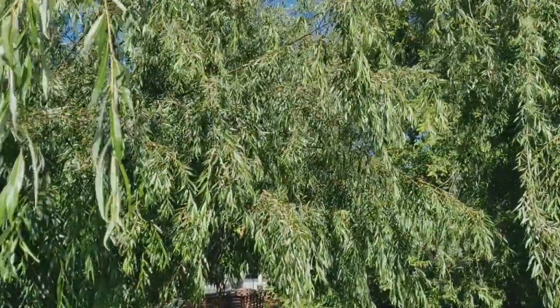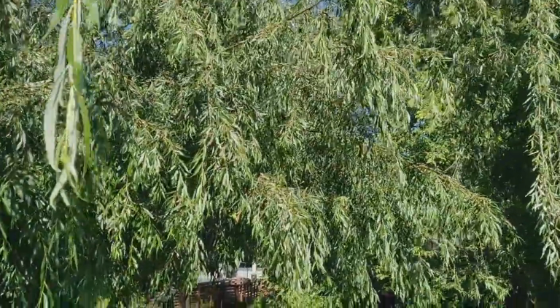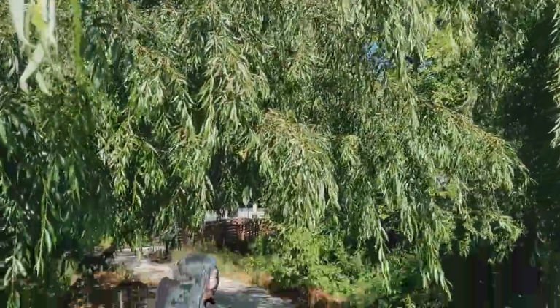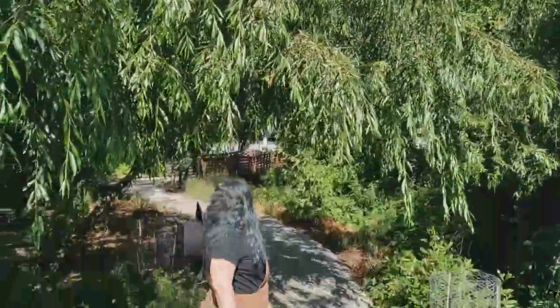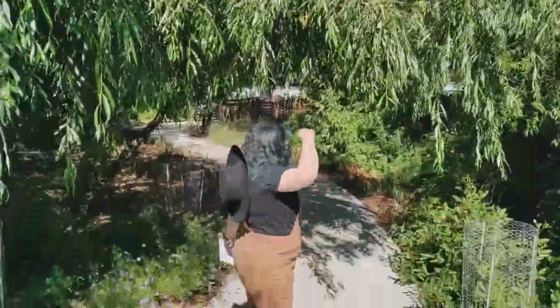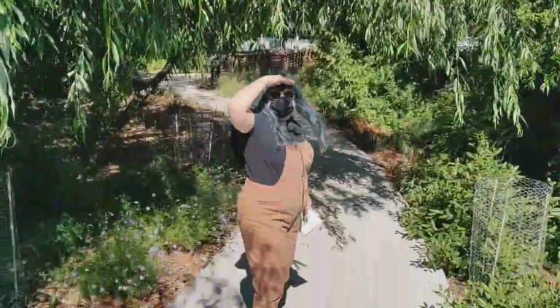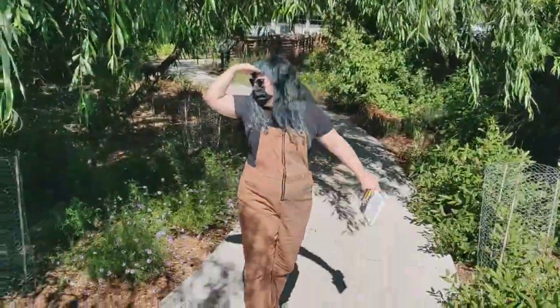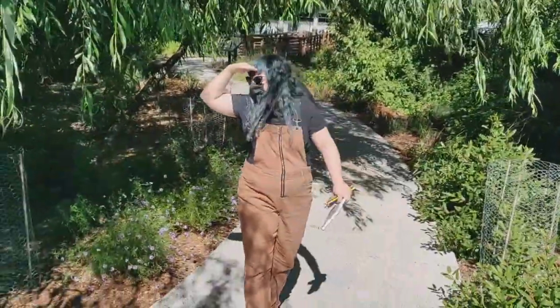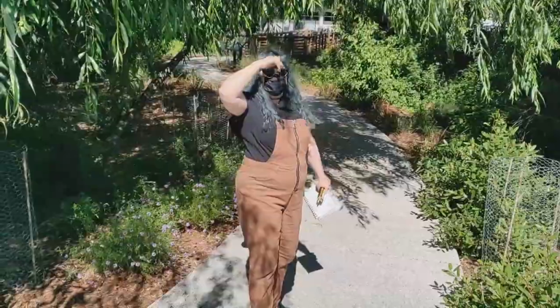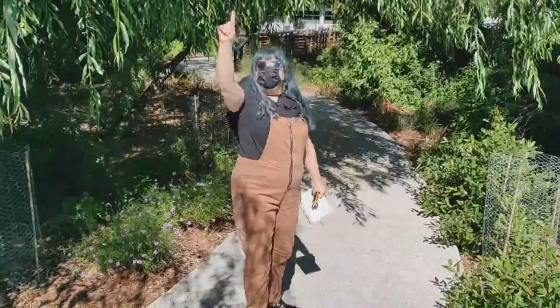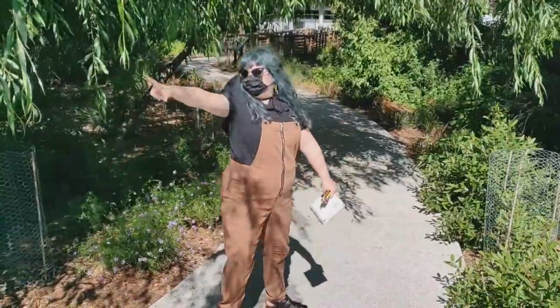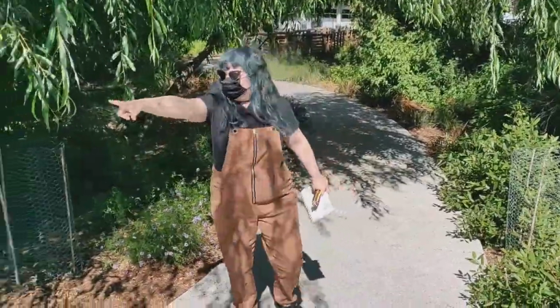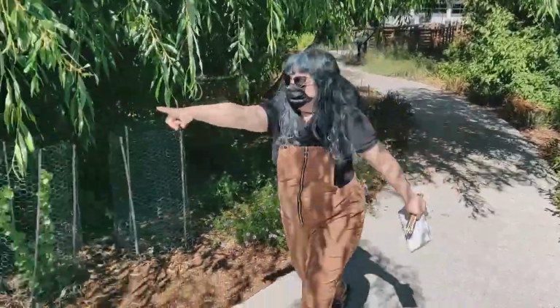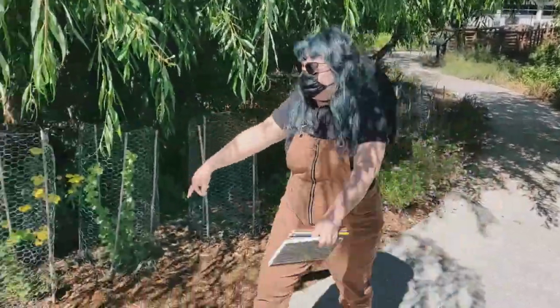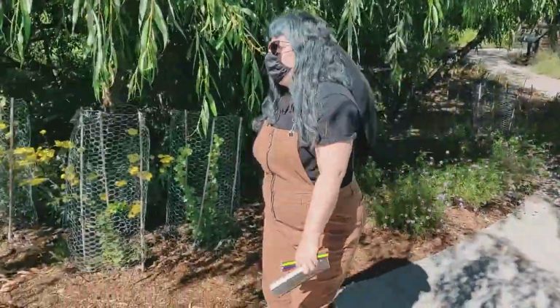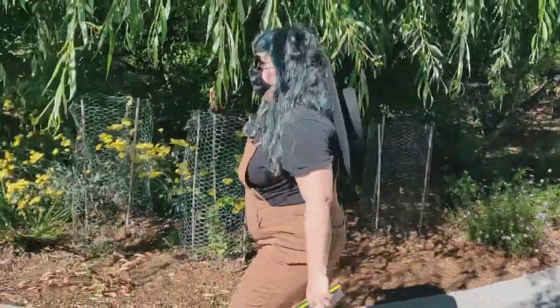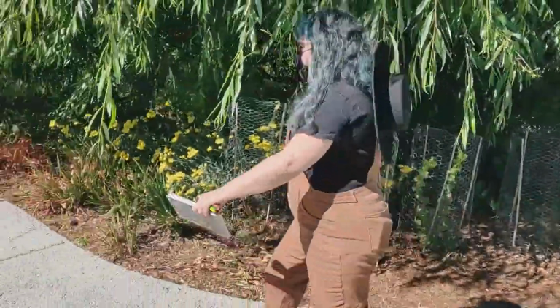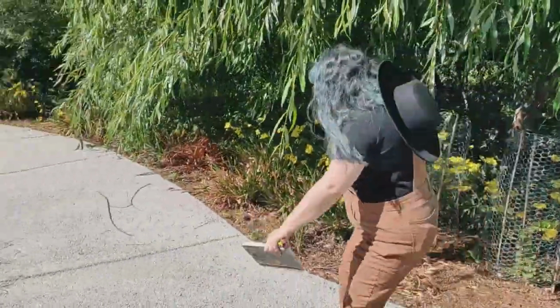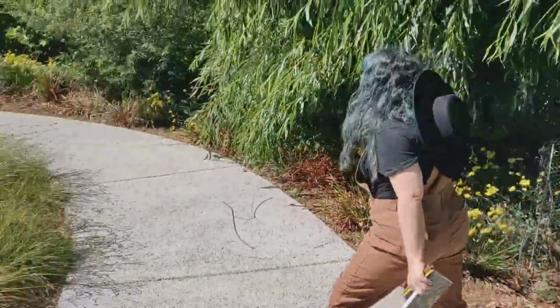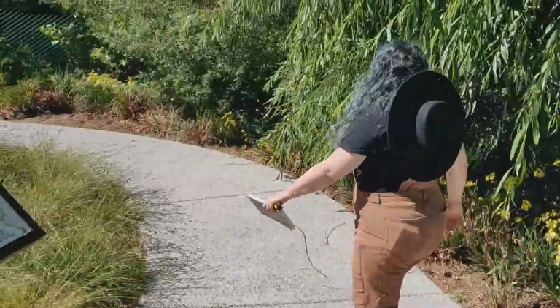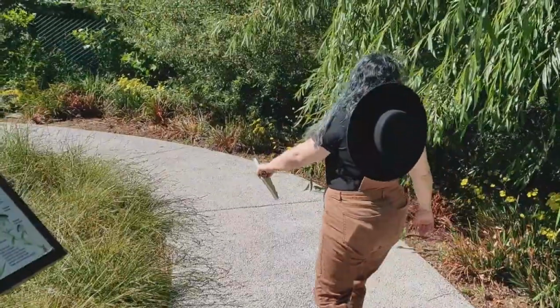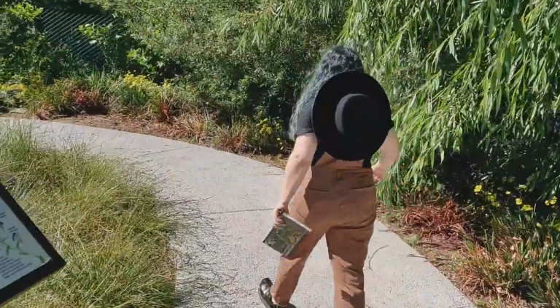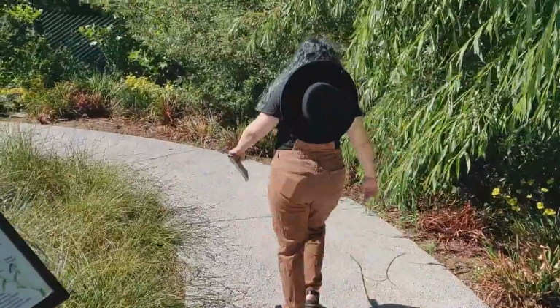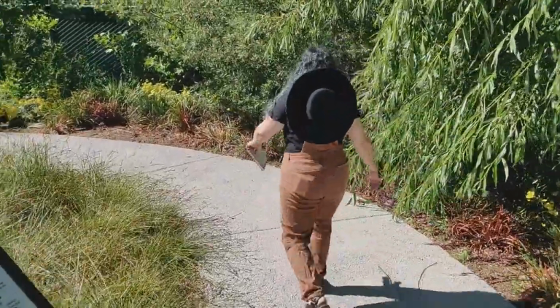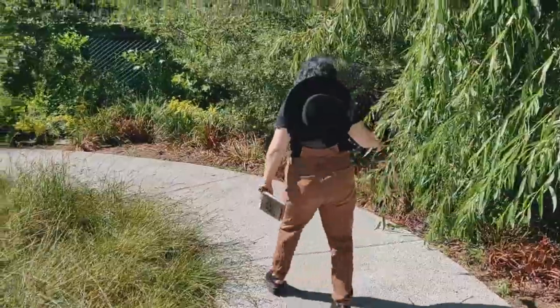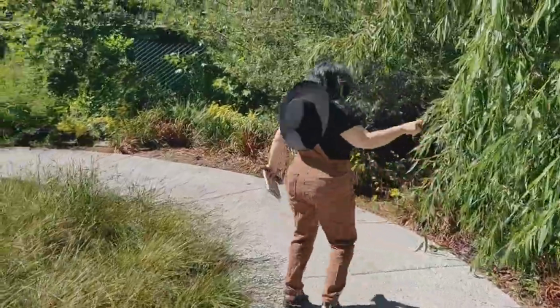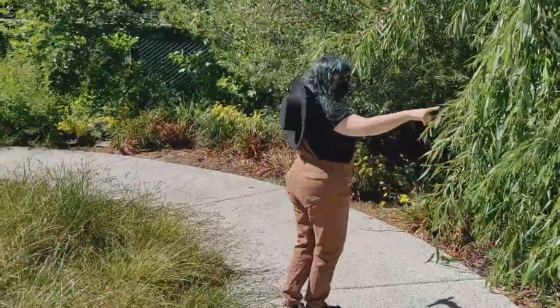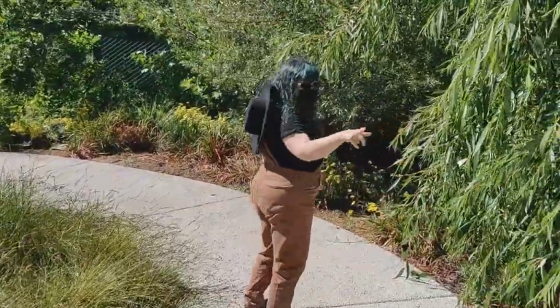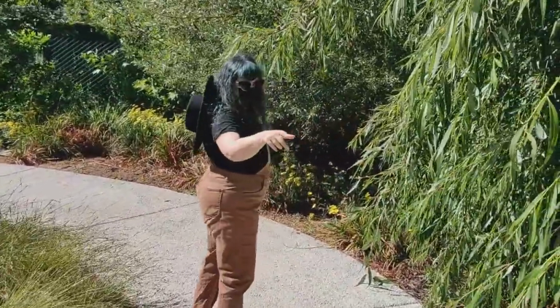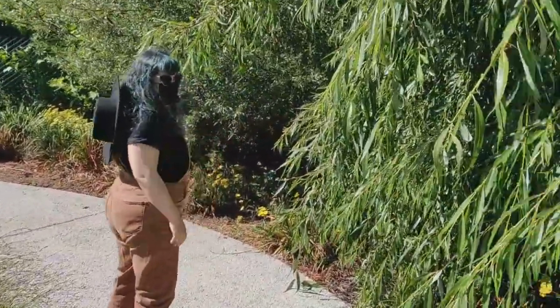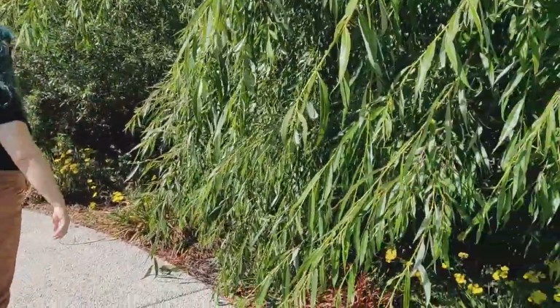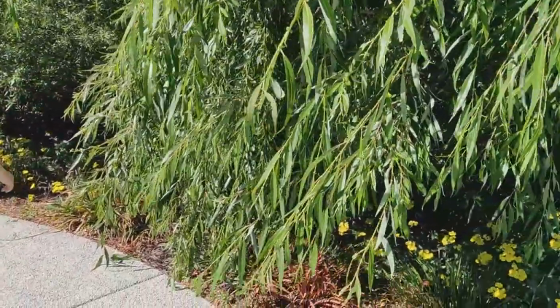I see willow trees and shadows. I'm going to look around and find what I want to draw. I haven't found it yet. Let's try over there. Look, a butterfly. Nature is all around us.